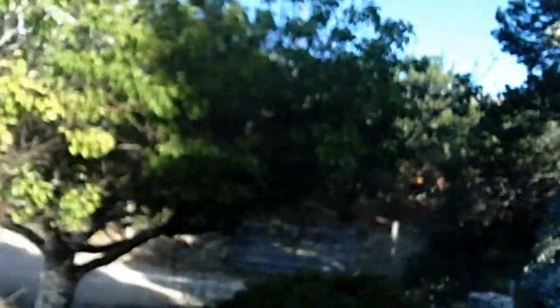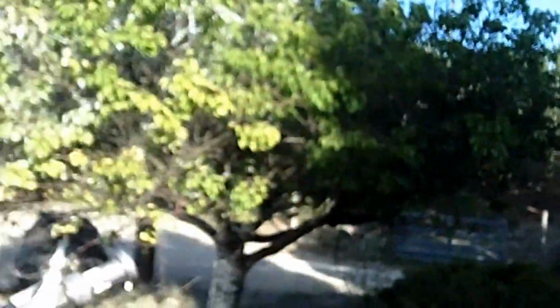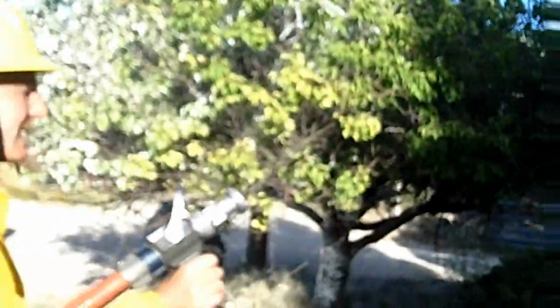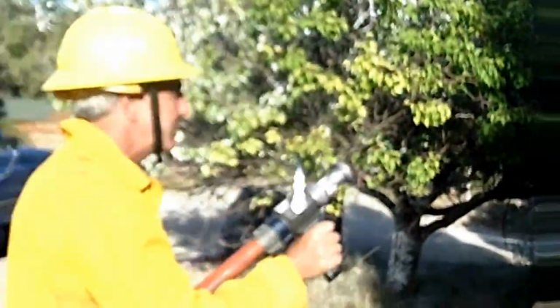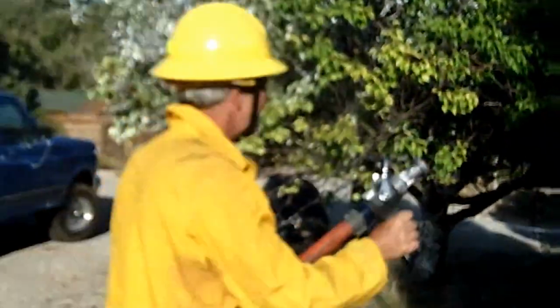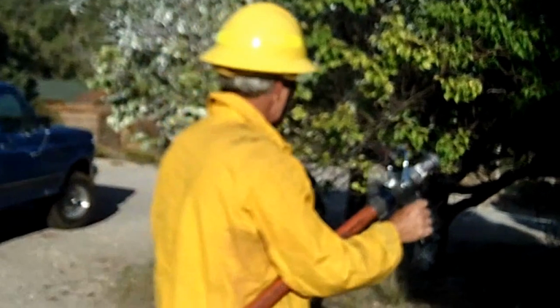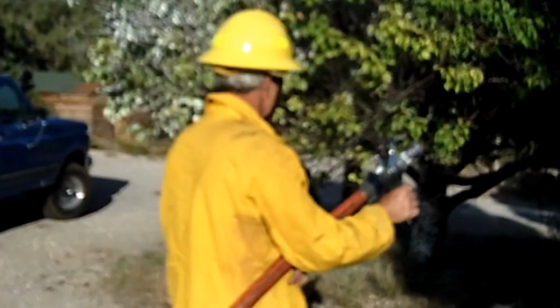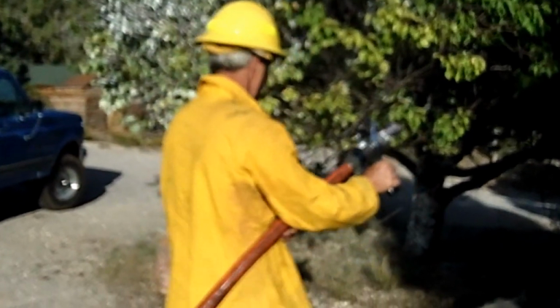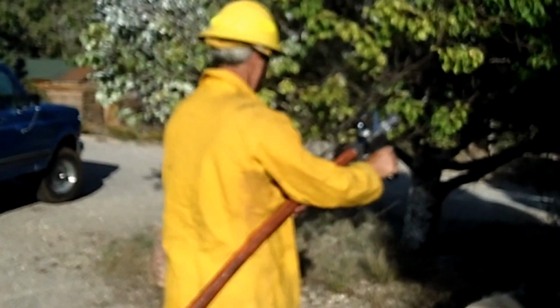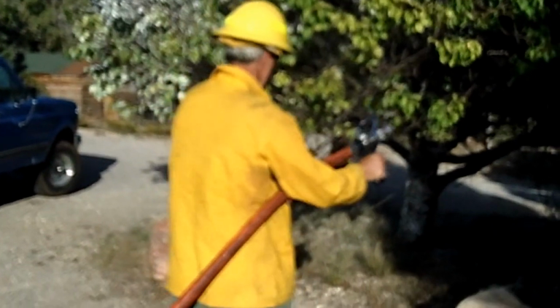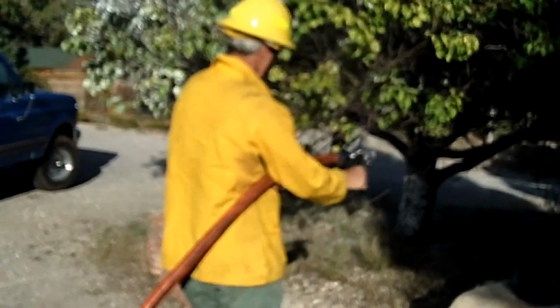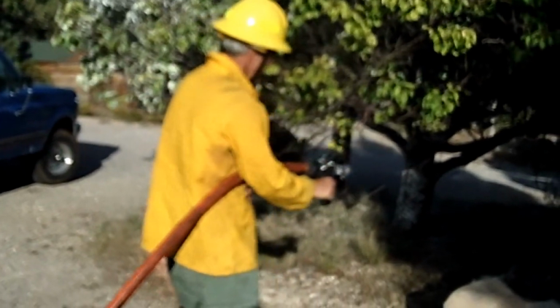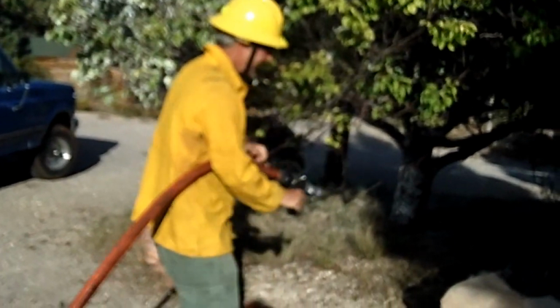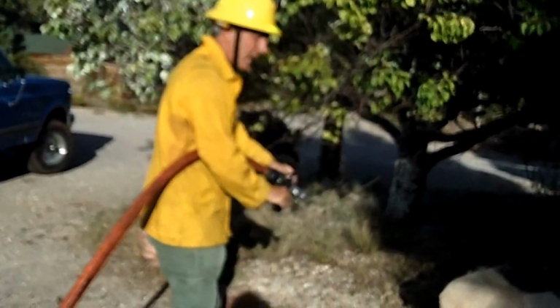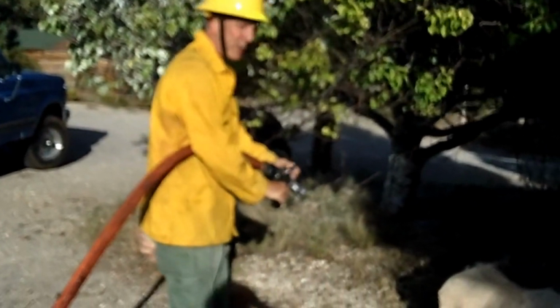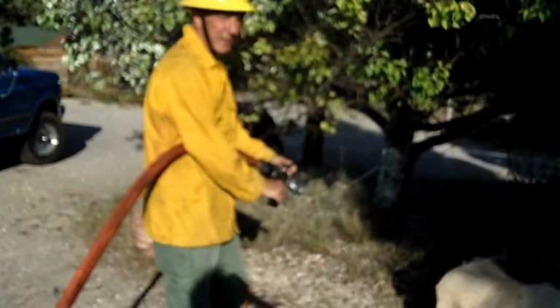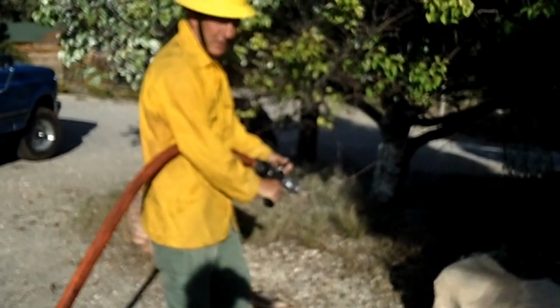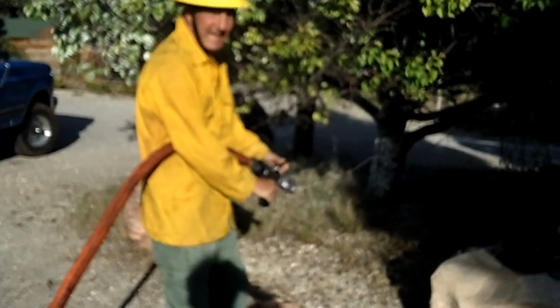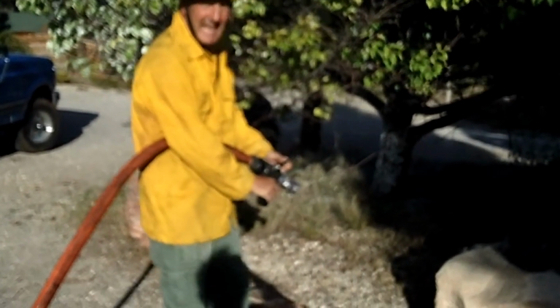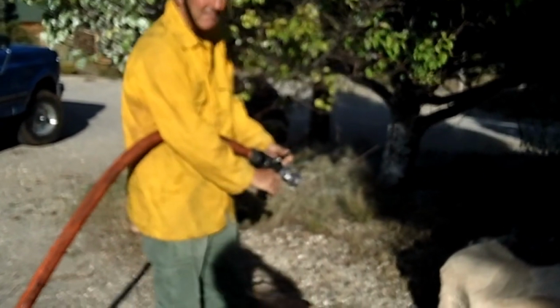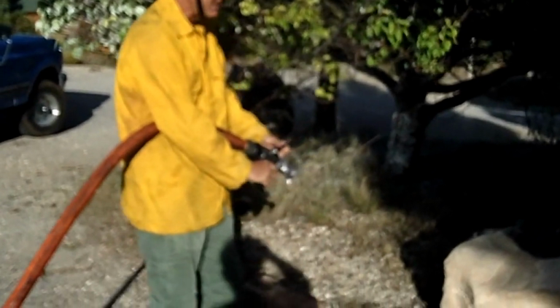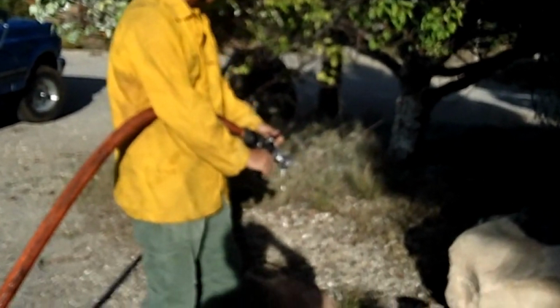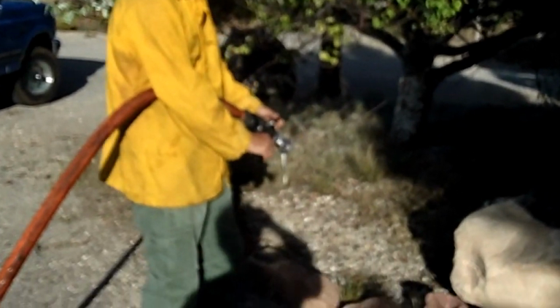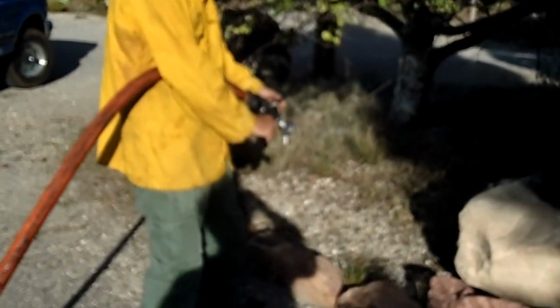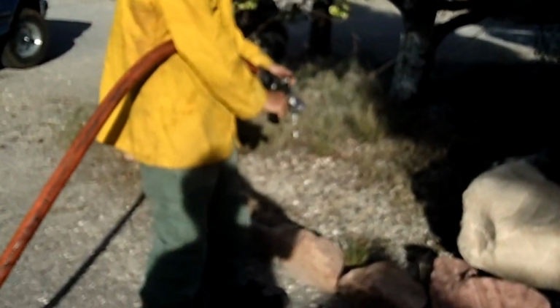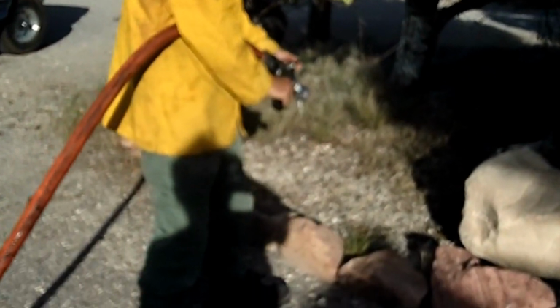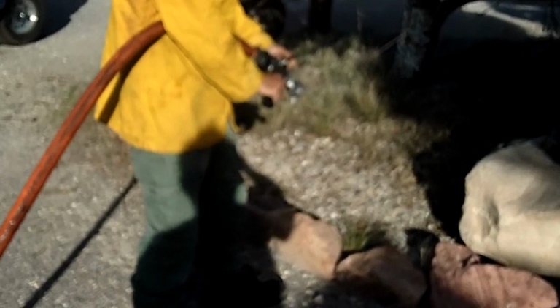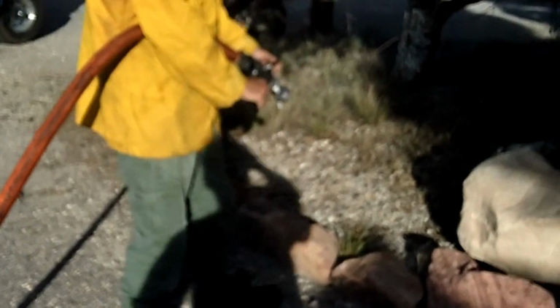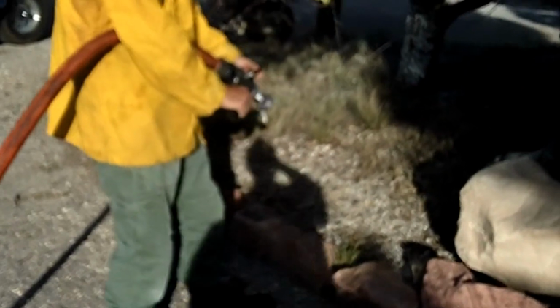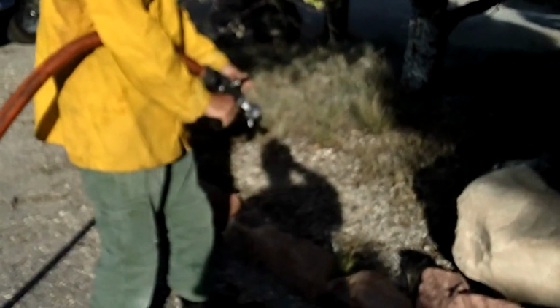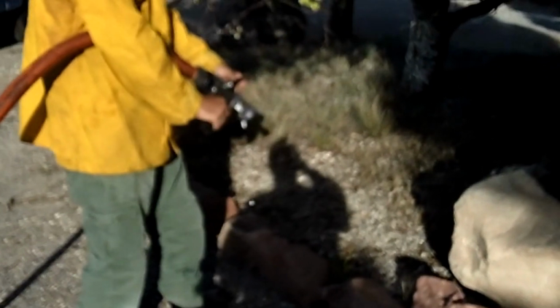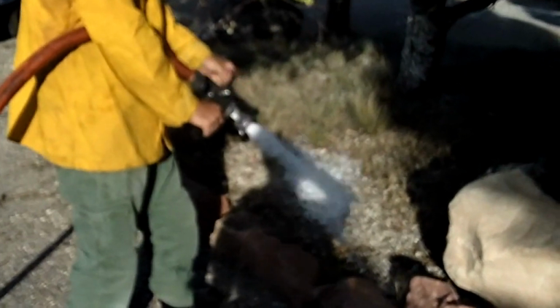It also has plenty of power to dig down through the dirt and get at duff, leaves, or roots that are burning.